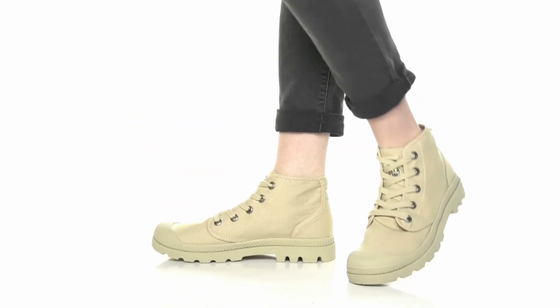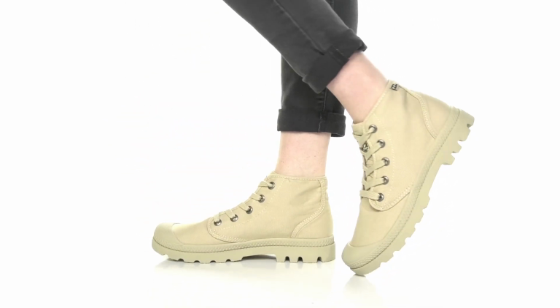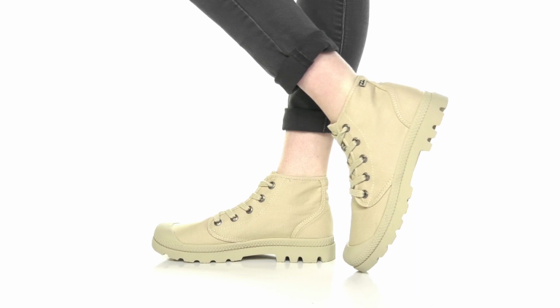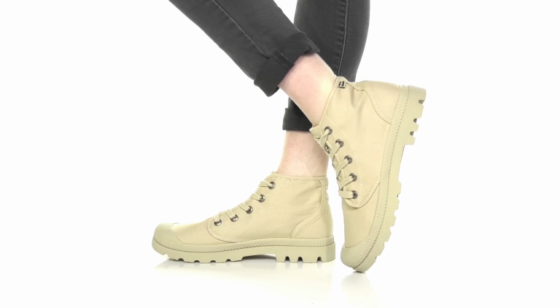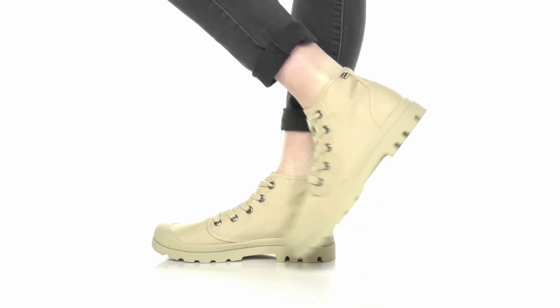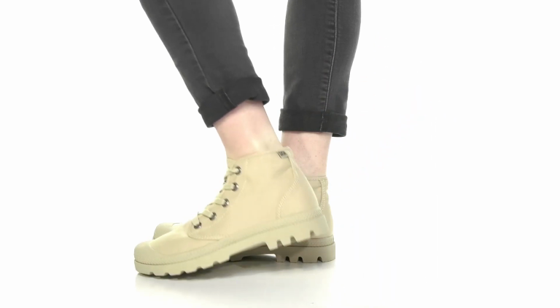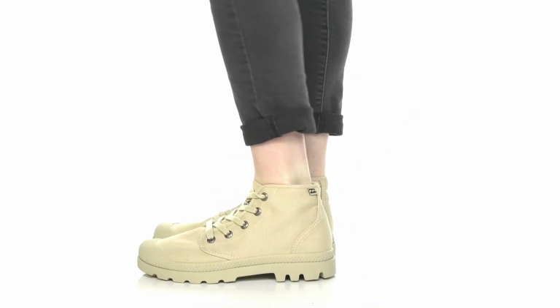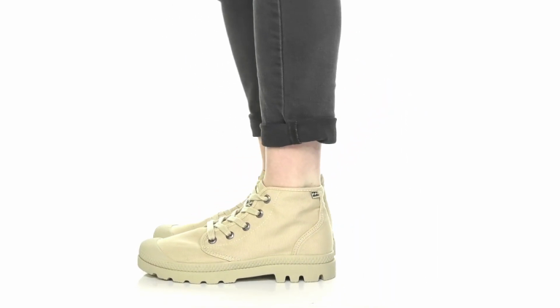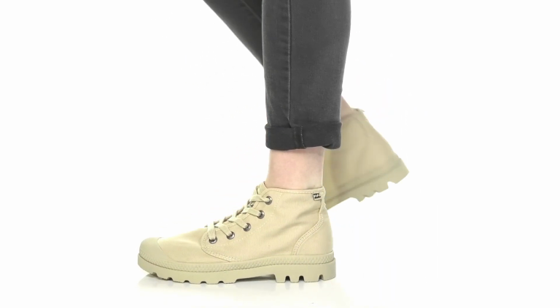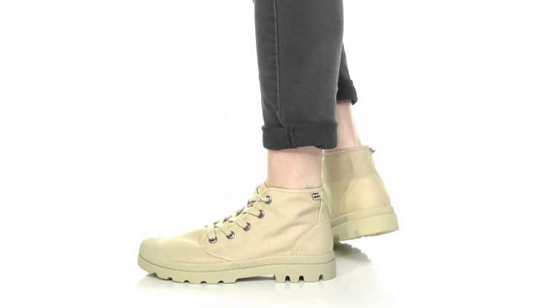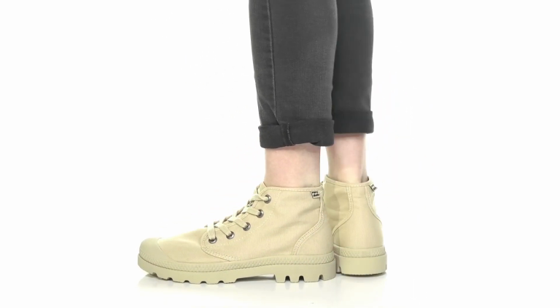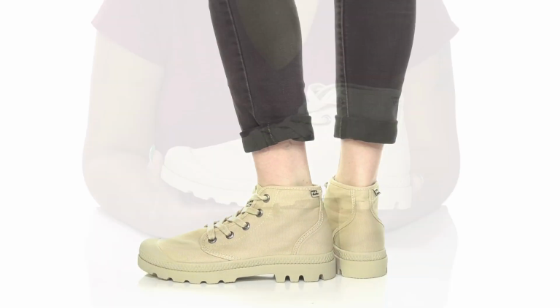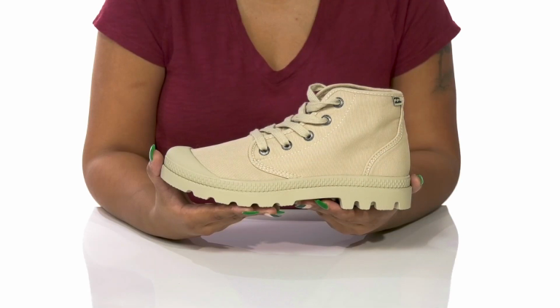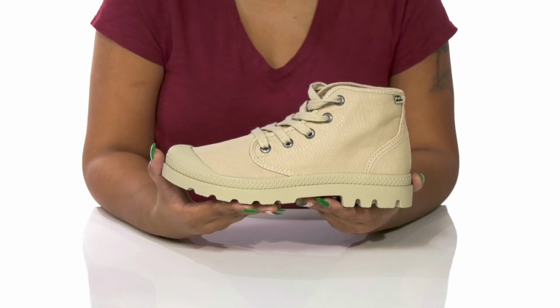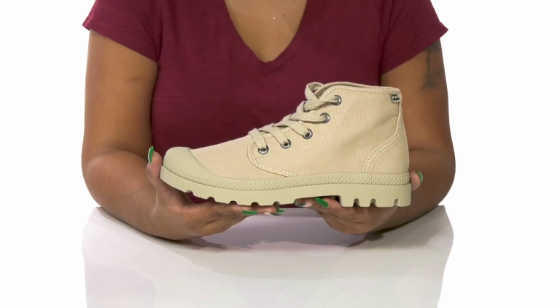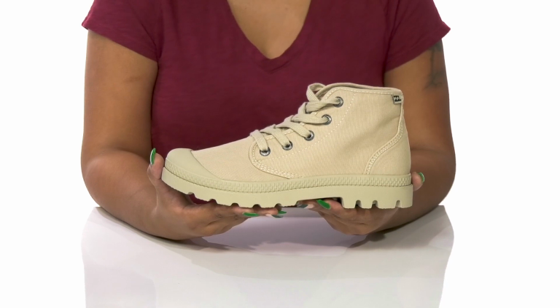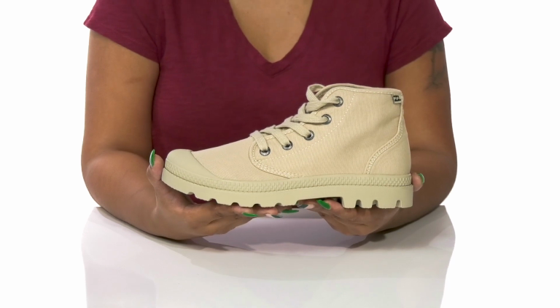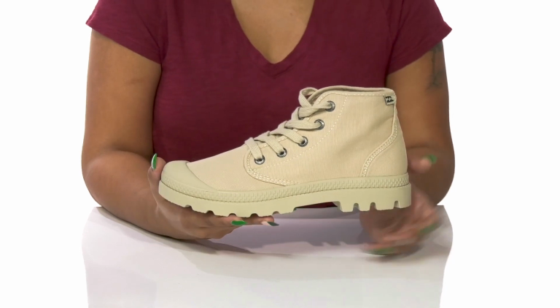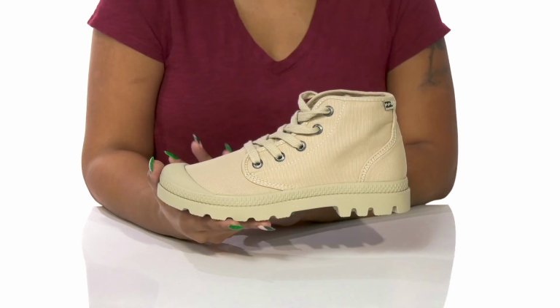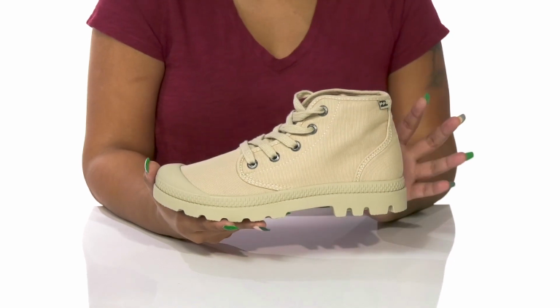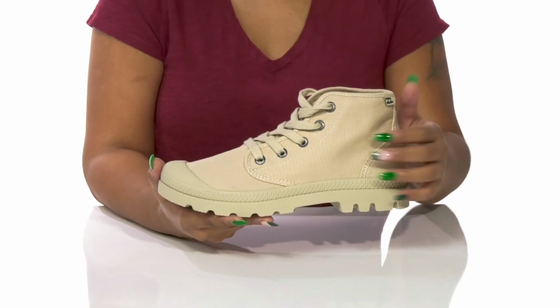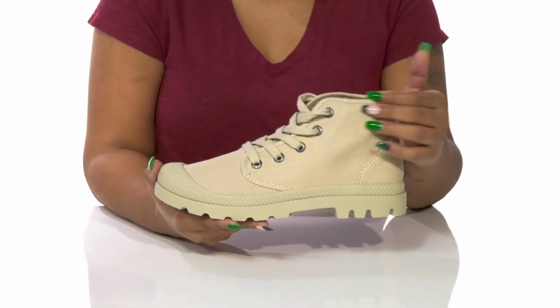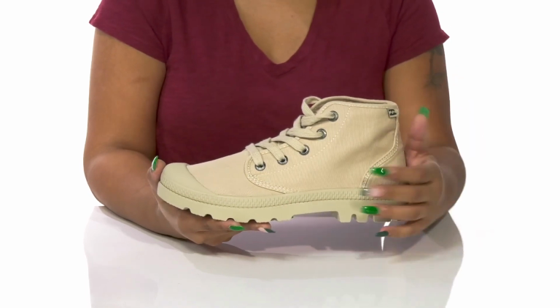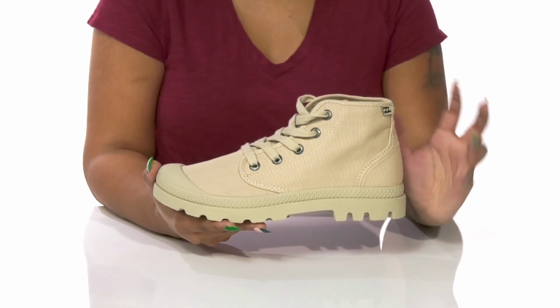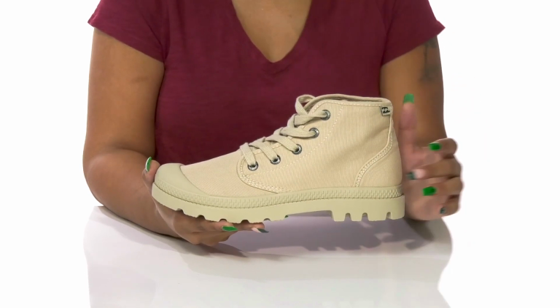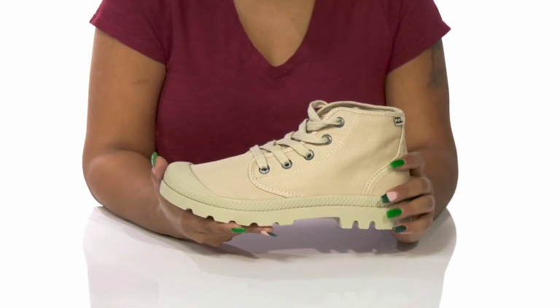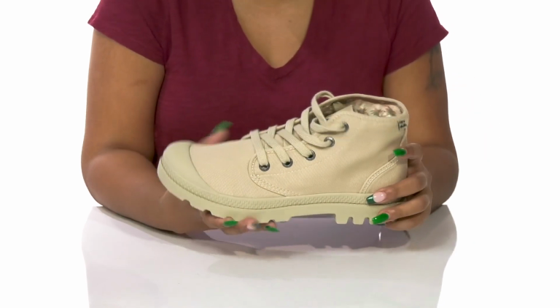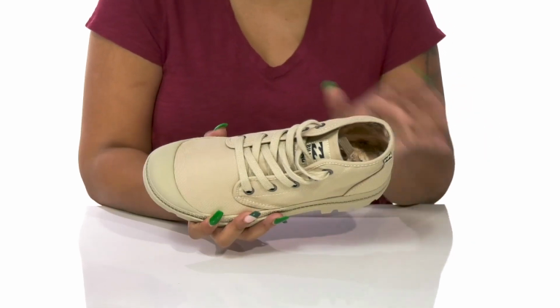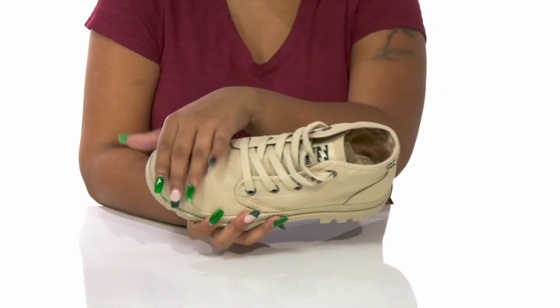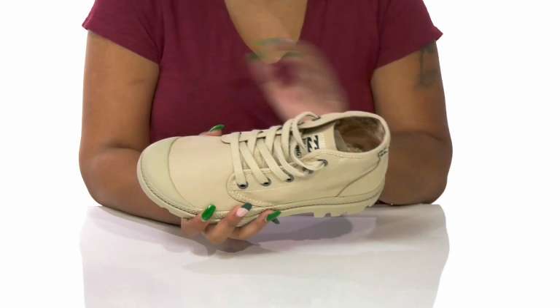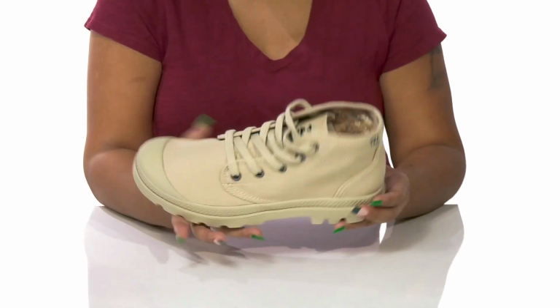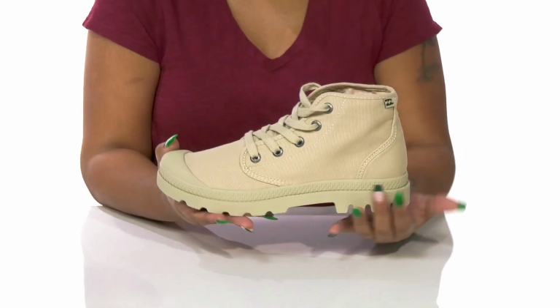Give yourself a streetwear look that's perfect for fall when you rock the Wander Out Boots by Billabong. You'll absolutely love this boot silhouette that gives you an almost streetwear sneaker-like design while also having a toe cap and lots of lugs to give you that perfect boot fit.